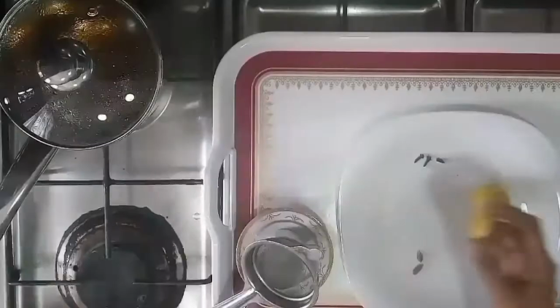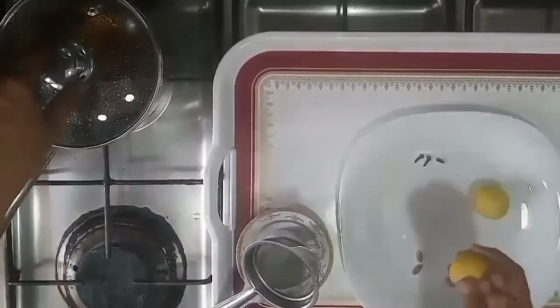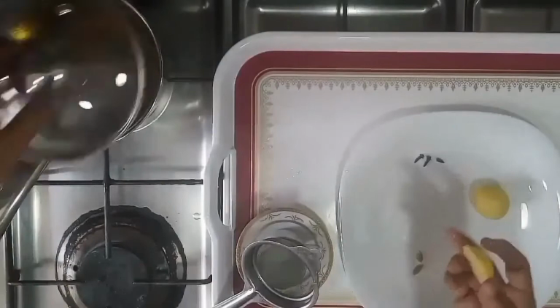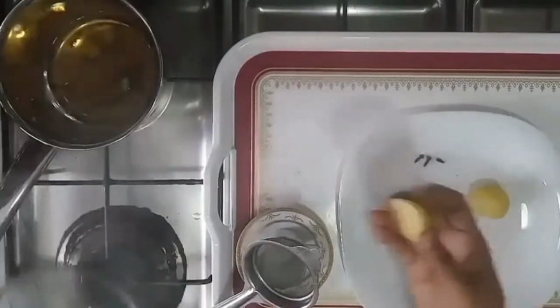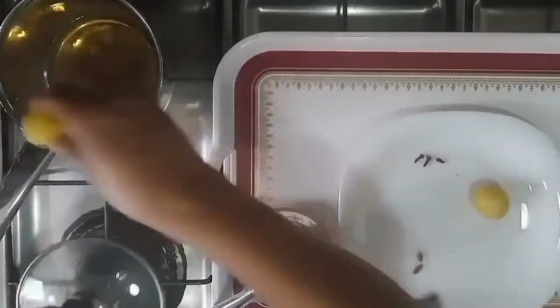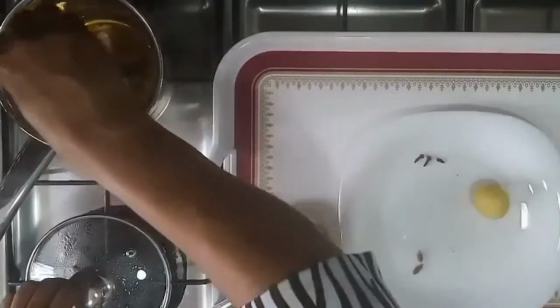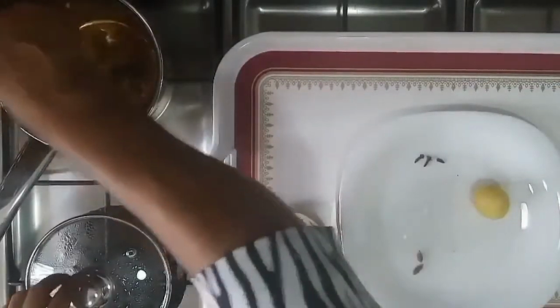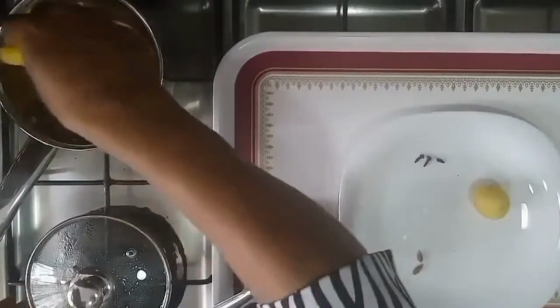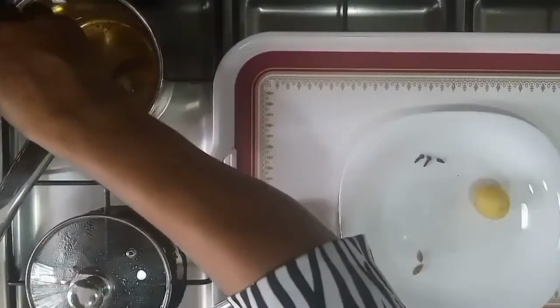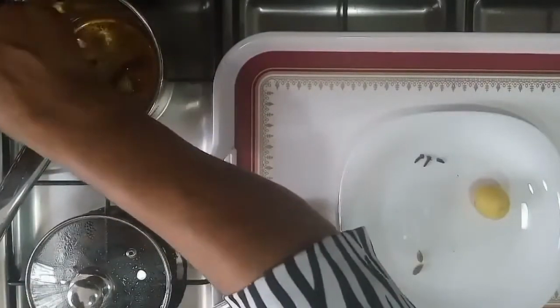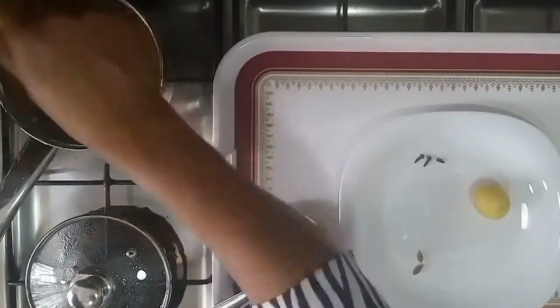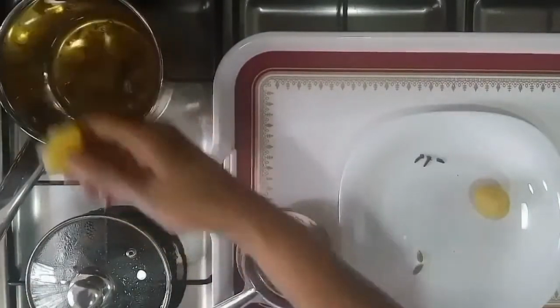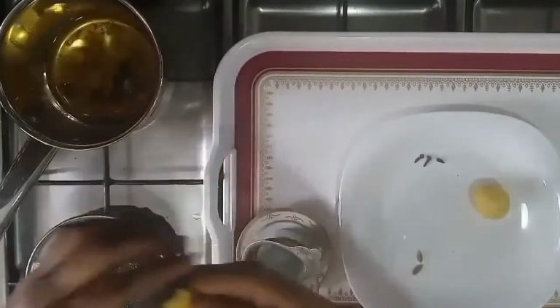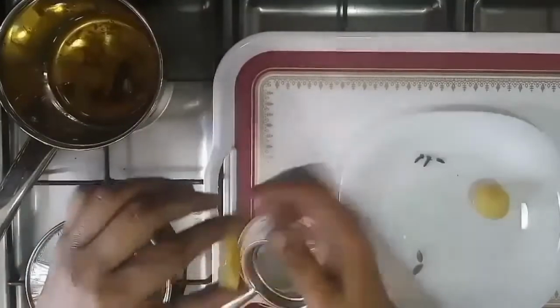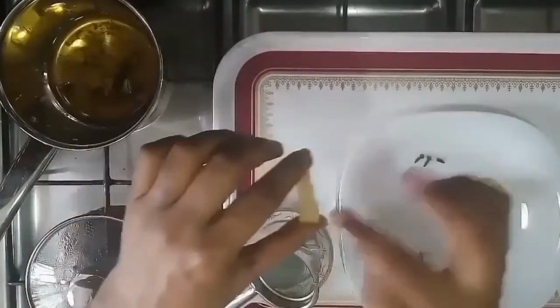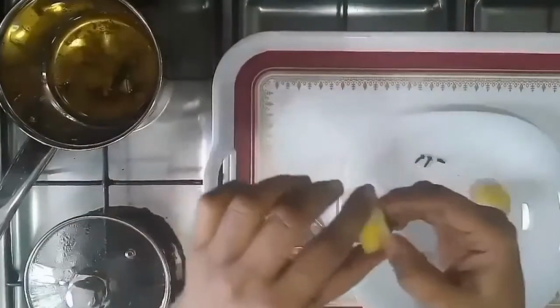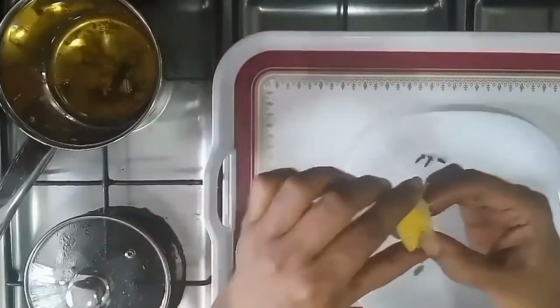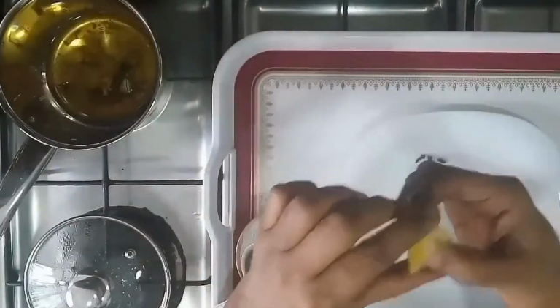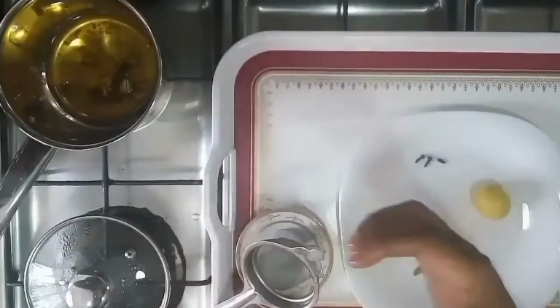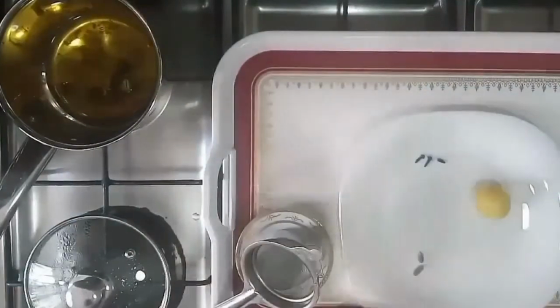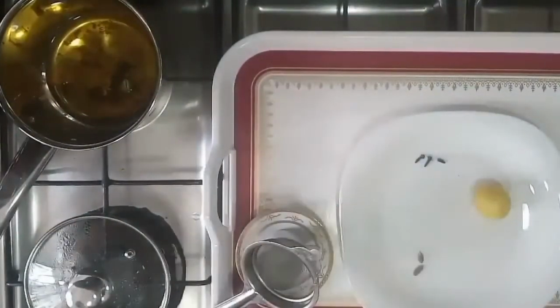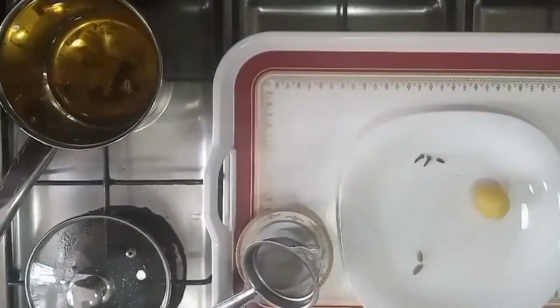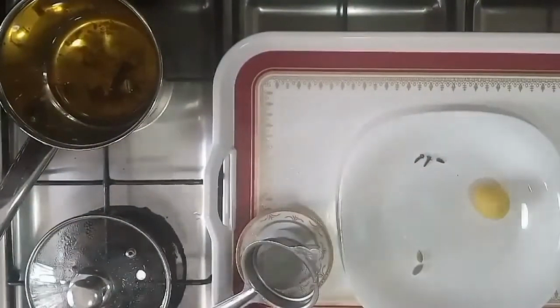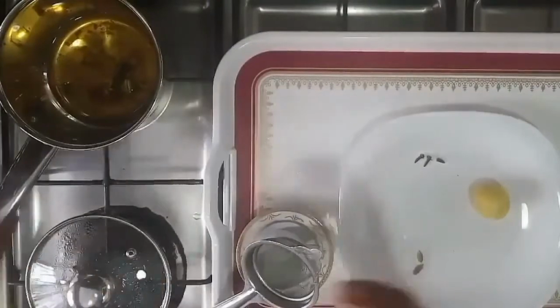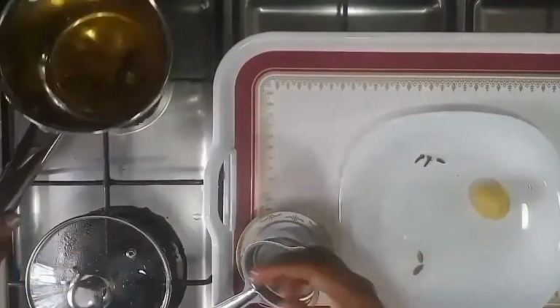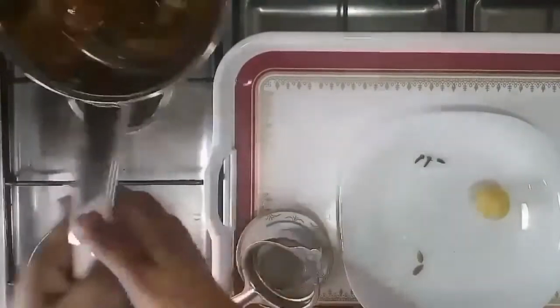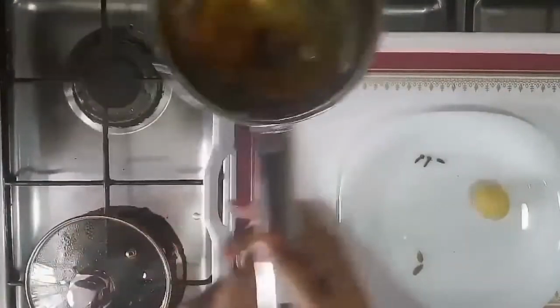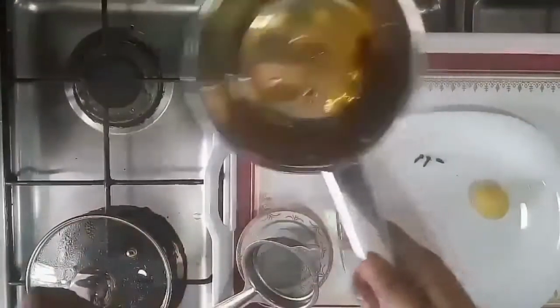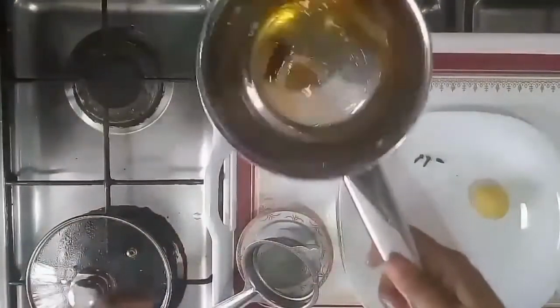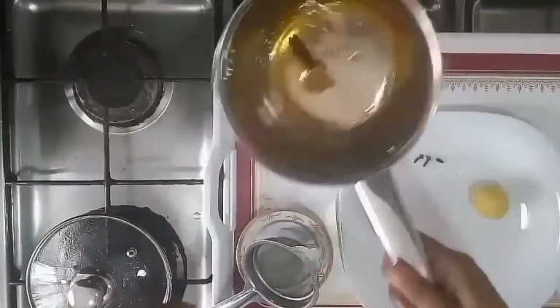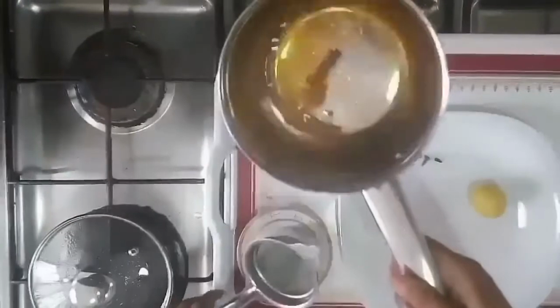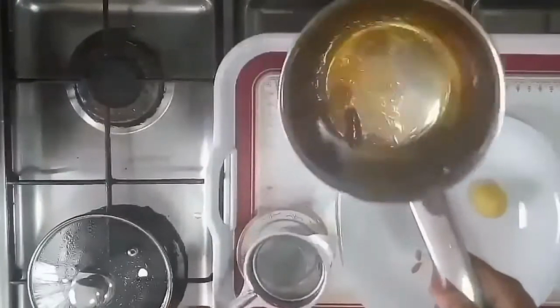I am going to add some salt. I will add some salt for the big oil. And that's your region.